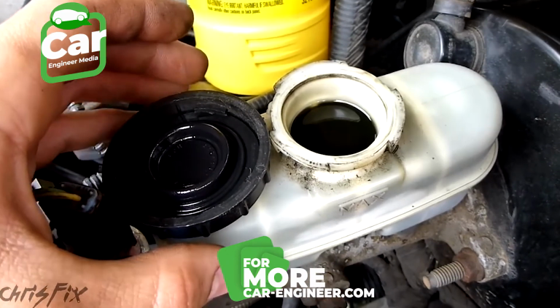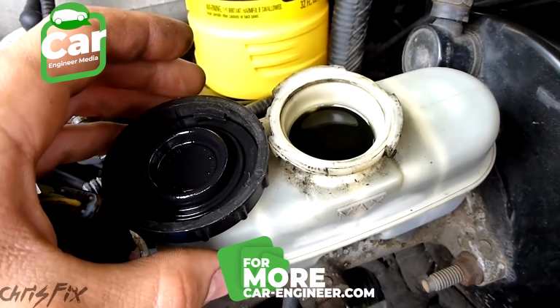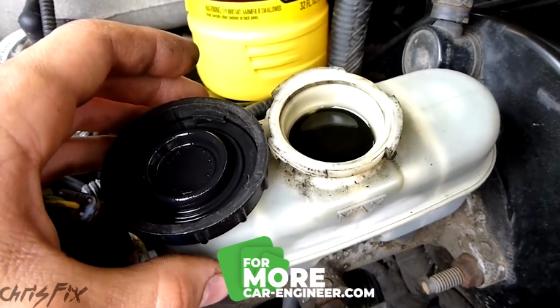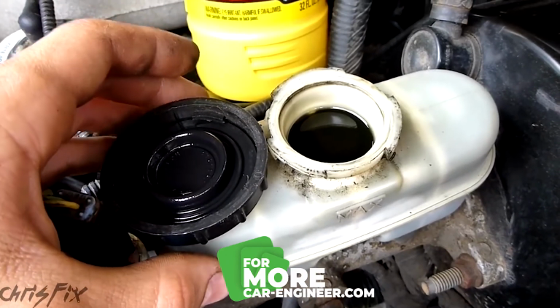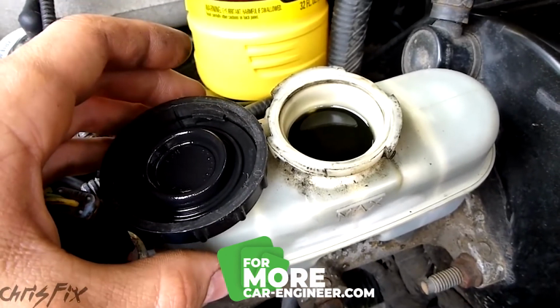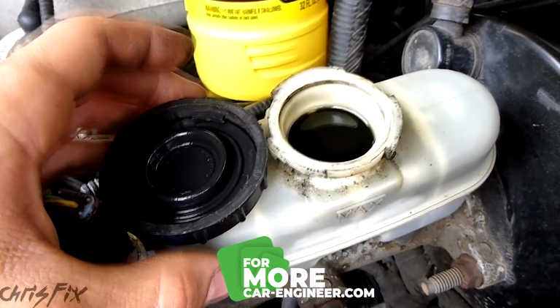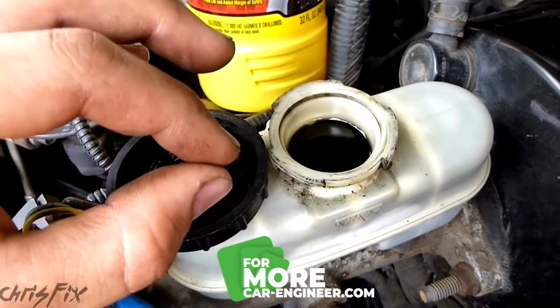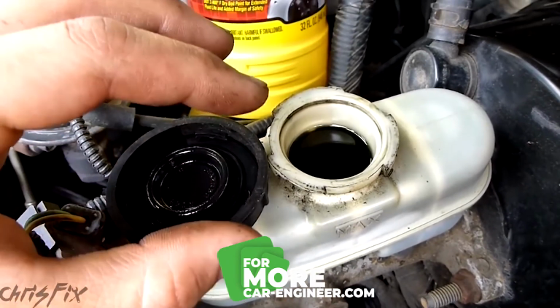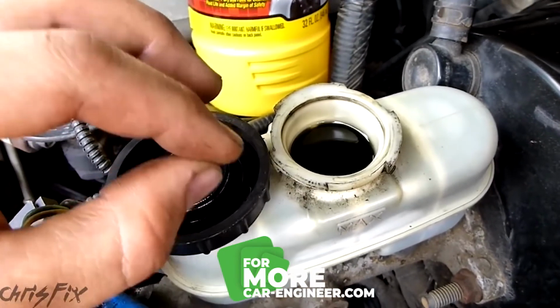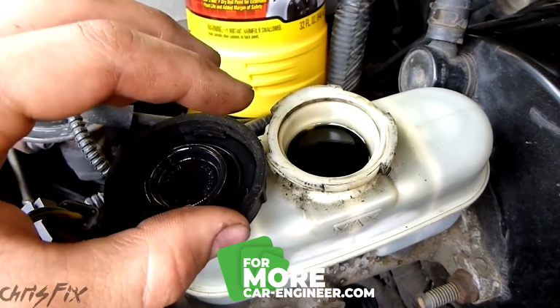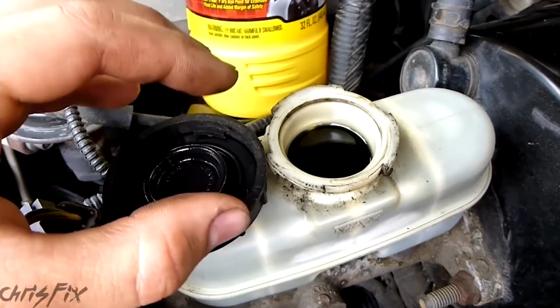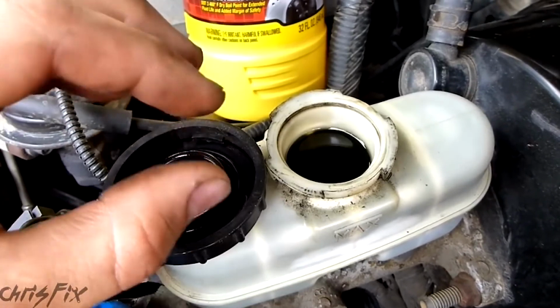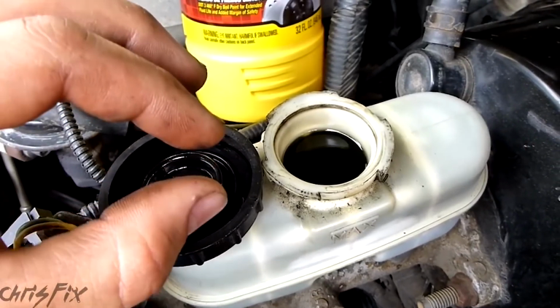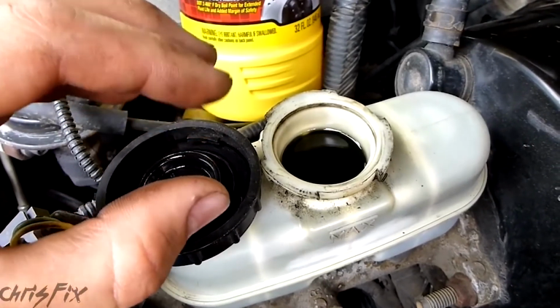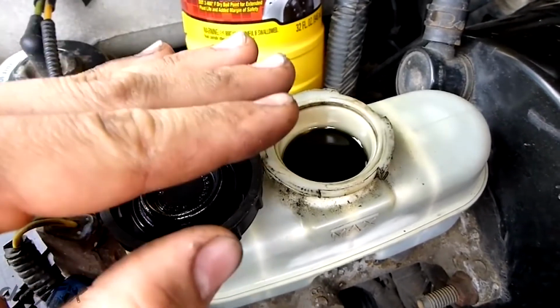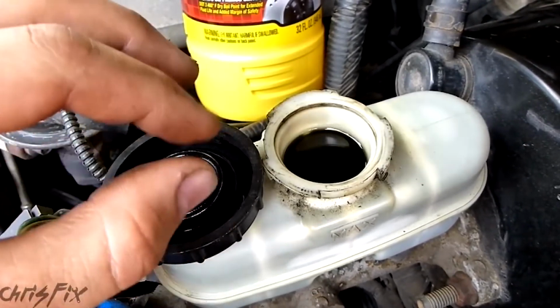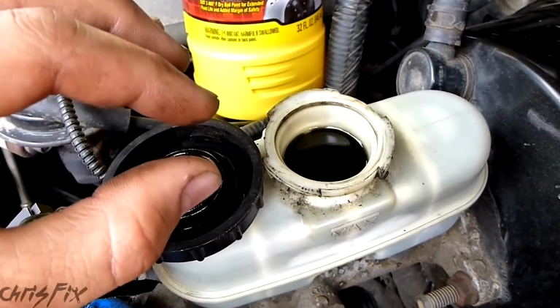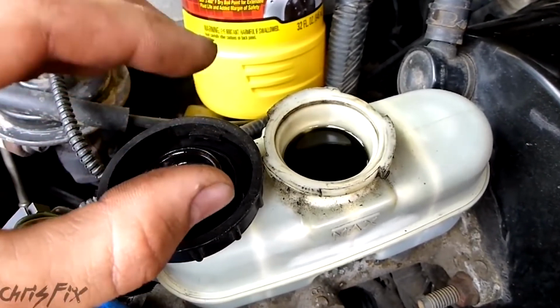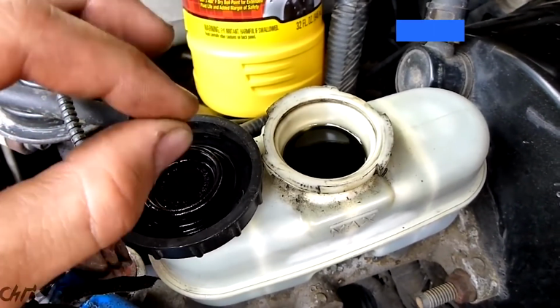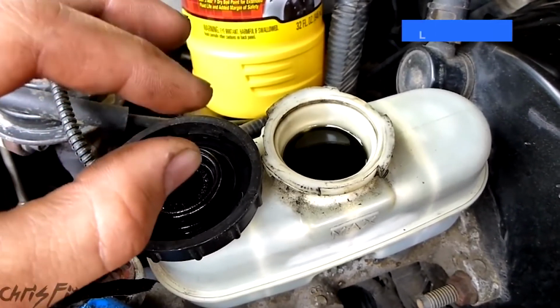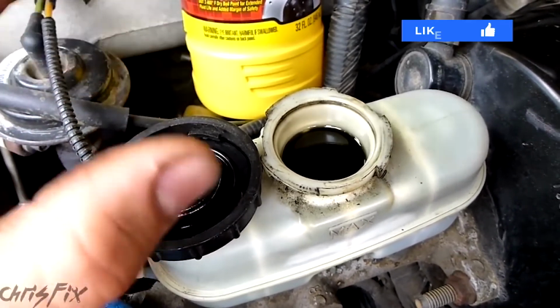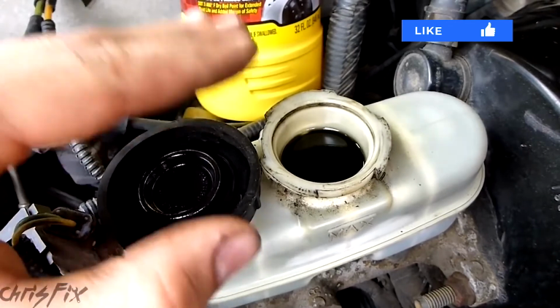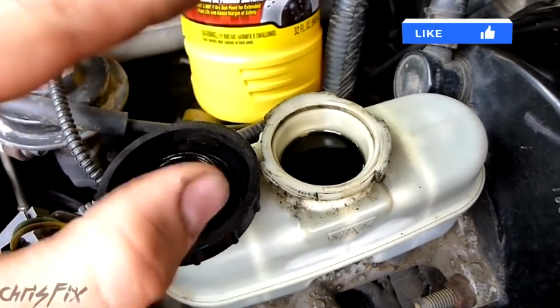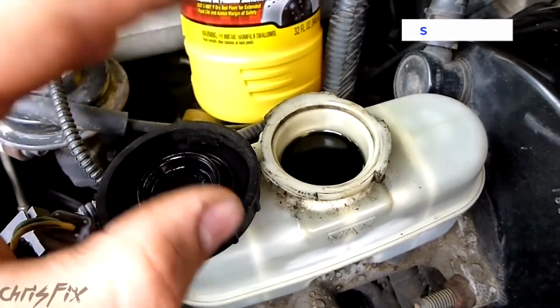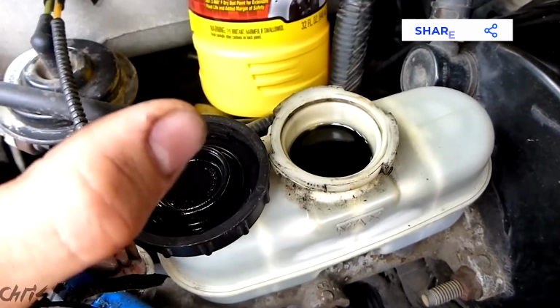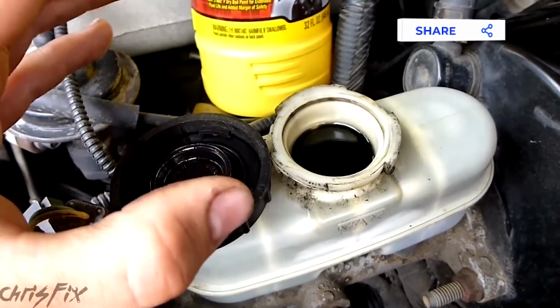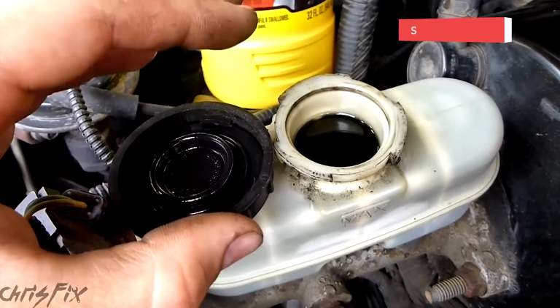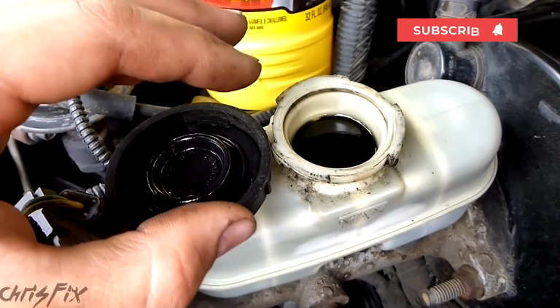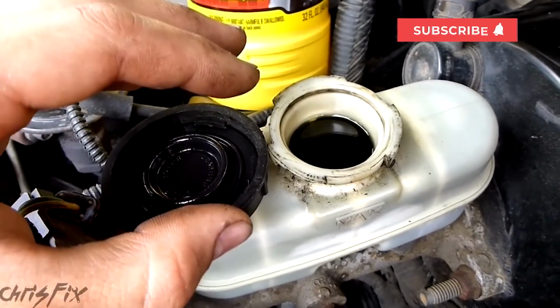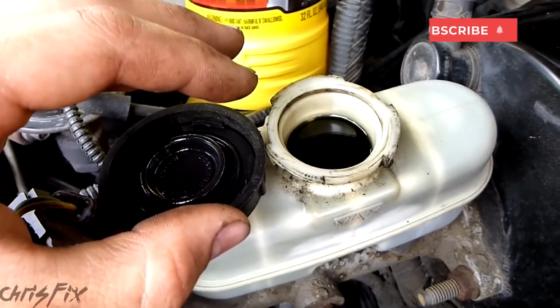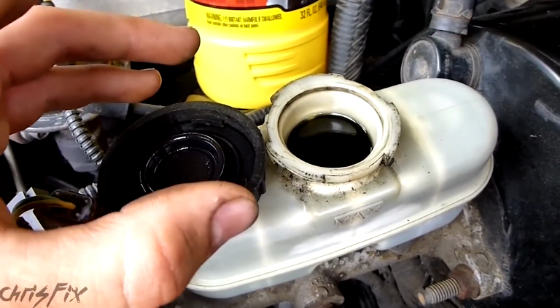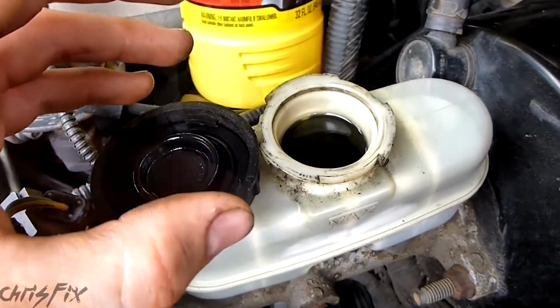So if the brakes get hot and you have a lot of water in your brake fluid, the water will vaporize — it'll boil — creating a void. When you press on the brake, that void is compressible, so it'll feel like you don't have any brakes, which is bad. Not only will it feel like you don't have any brakes, you actually won't have any brakes.